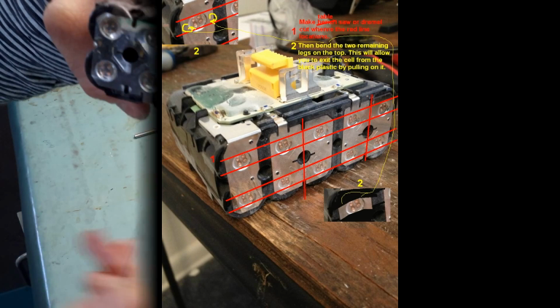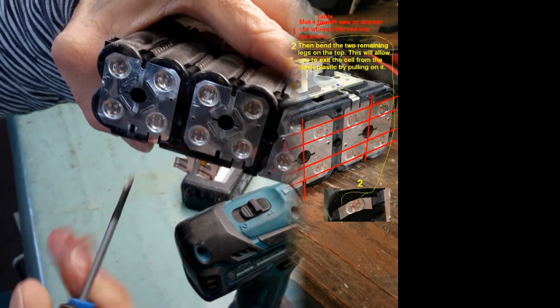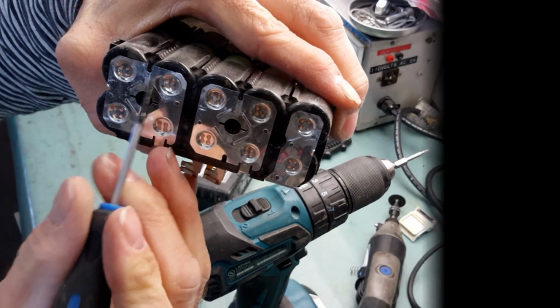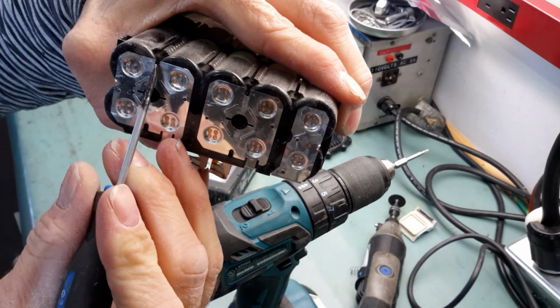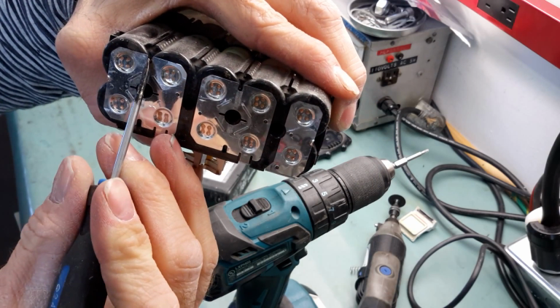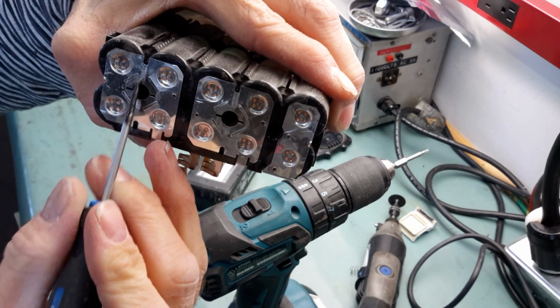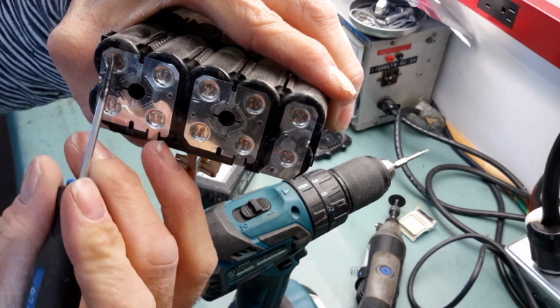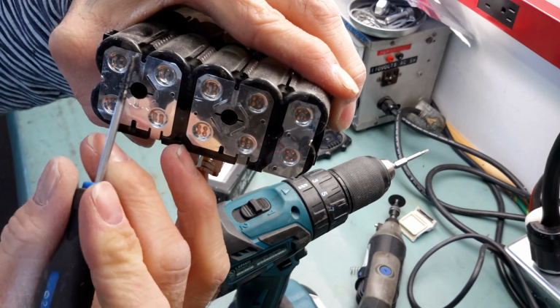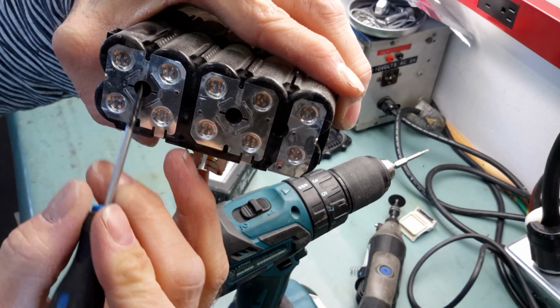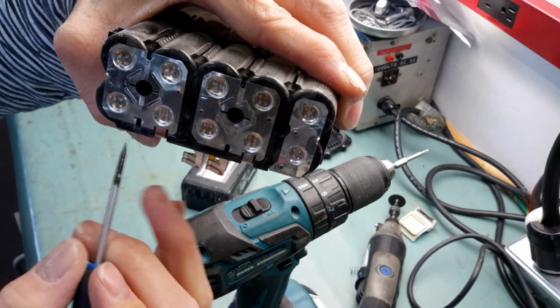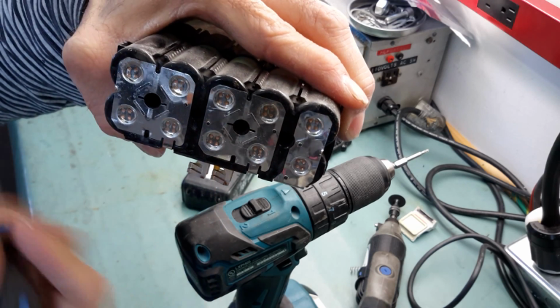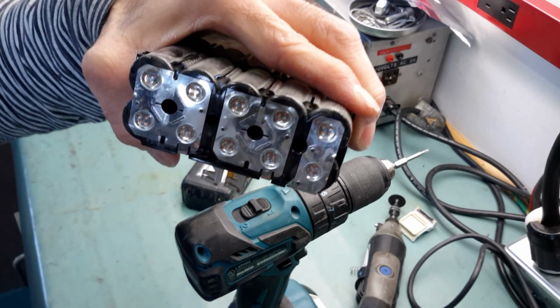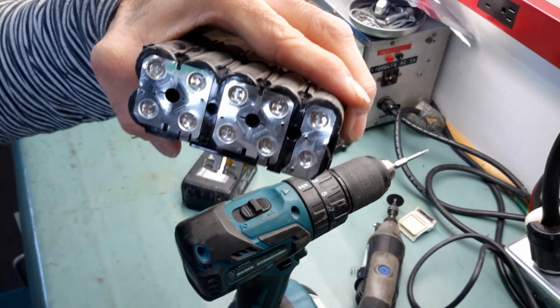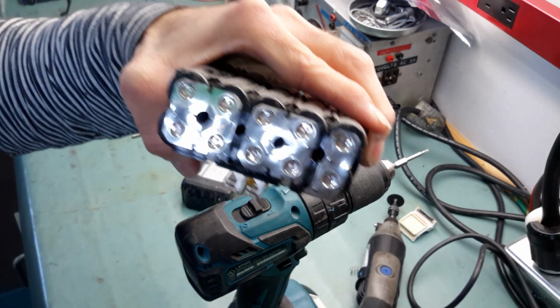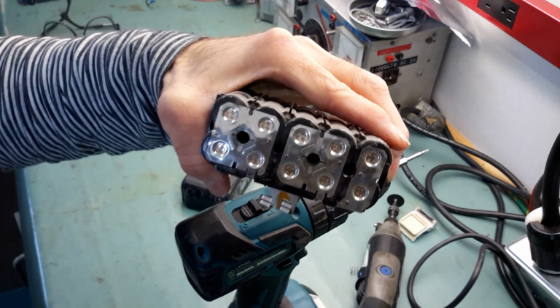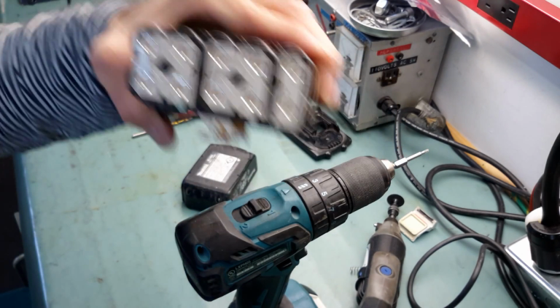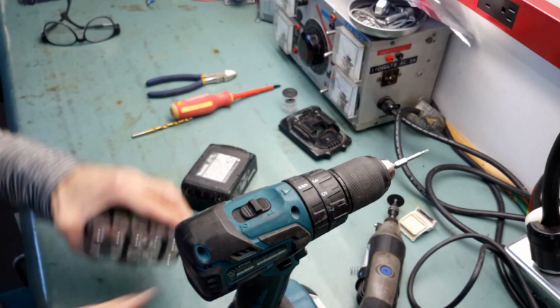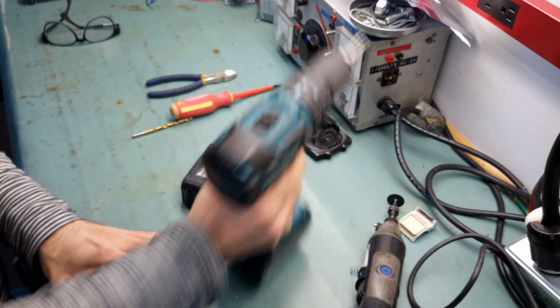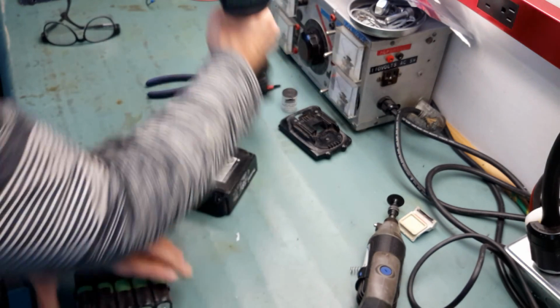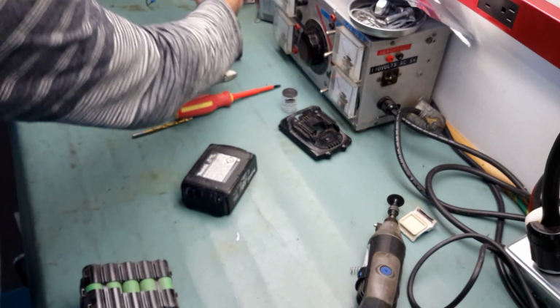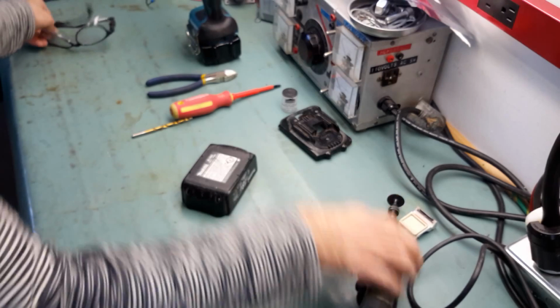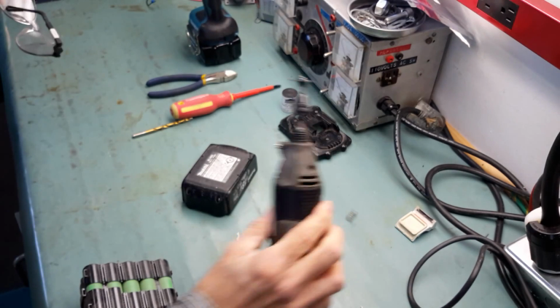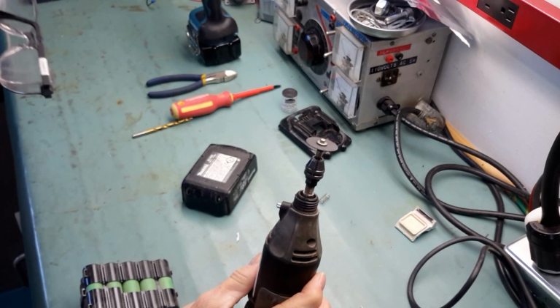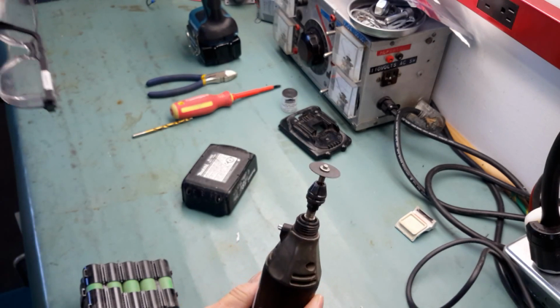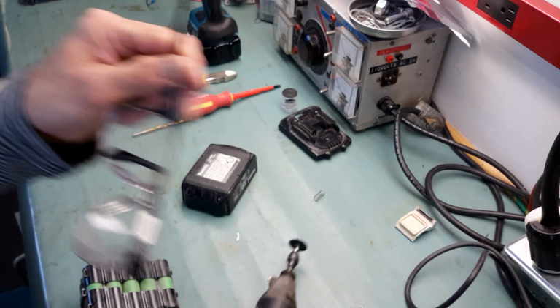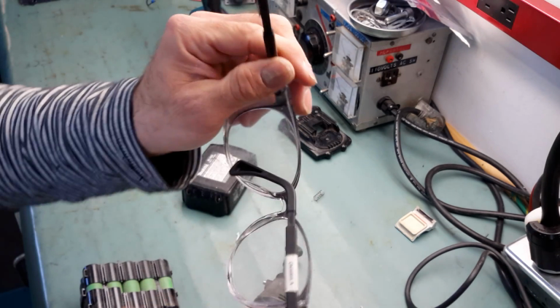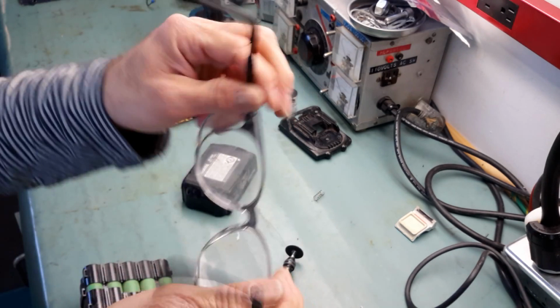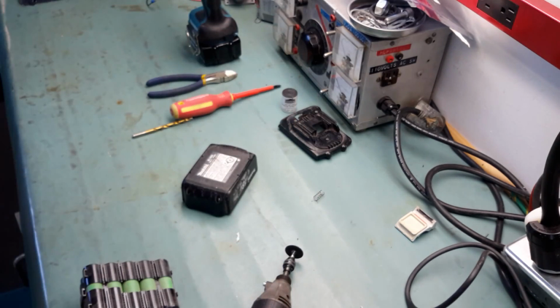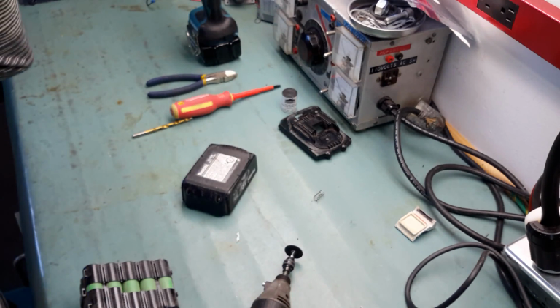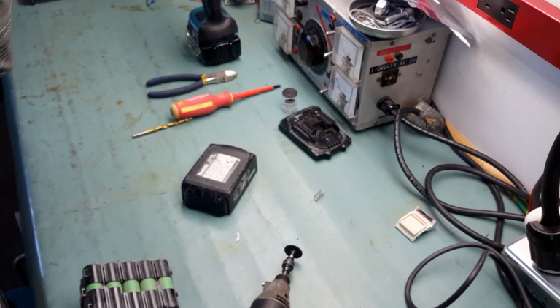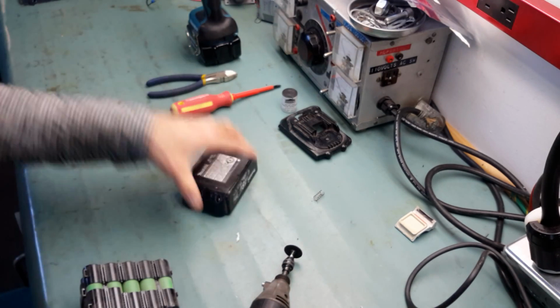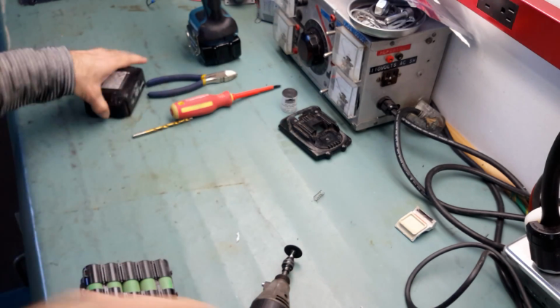Then we will cut between the cells. I'll show you an example with the Dremel and the safety glasses.